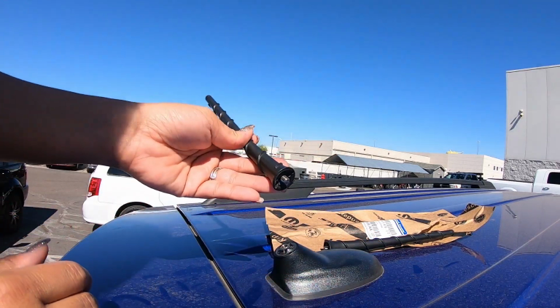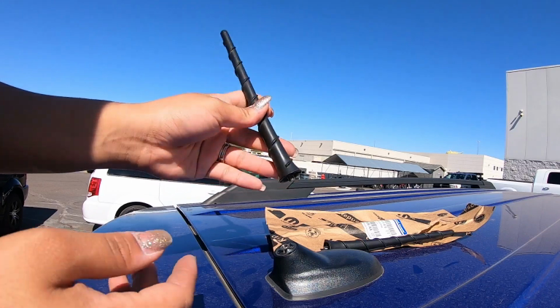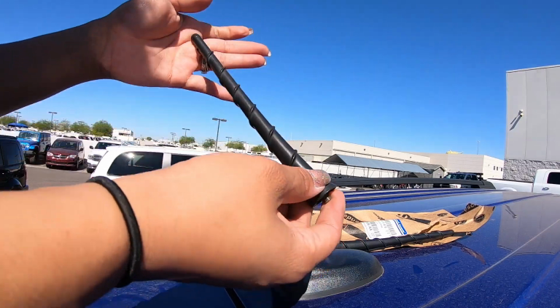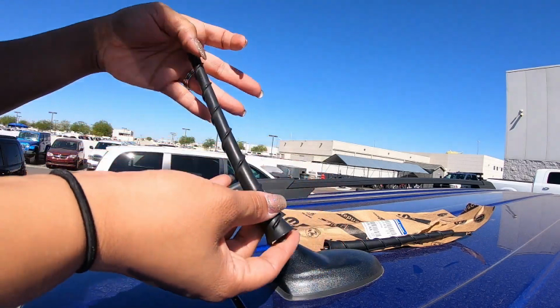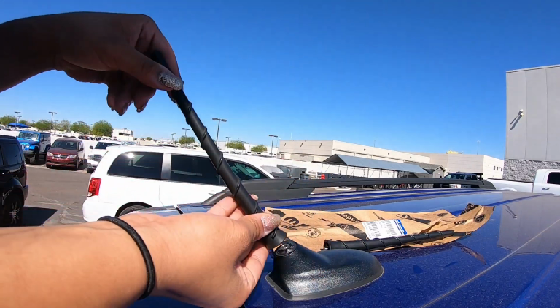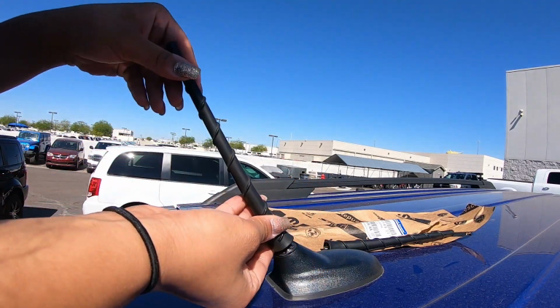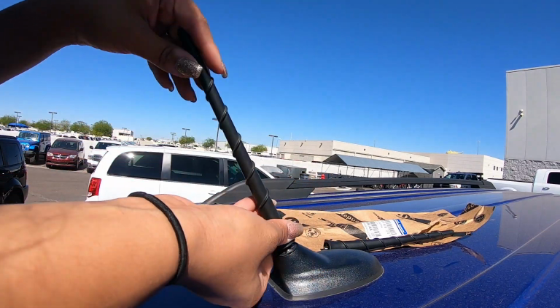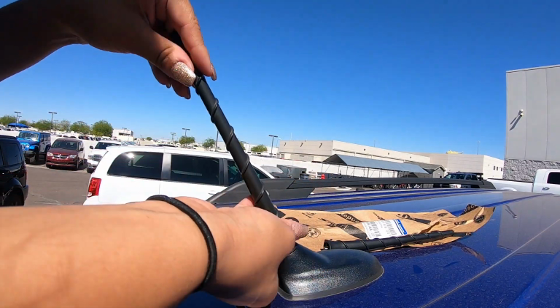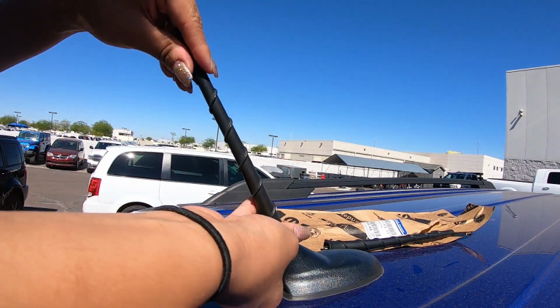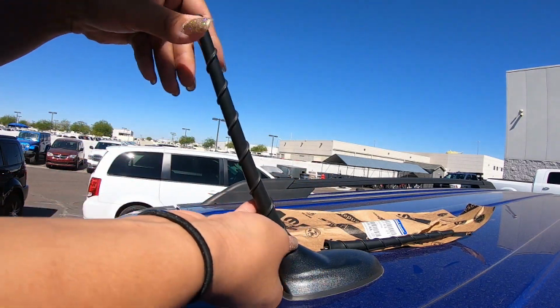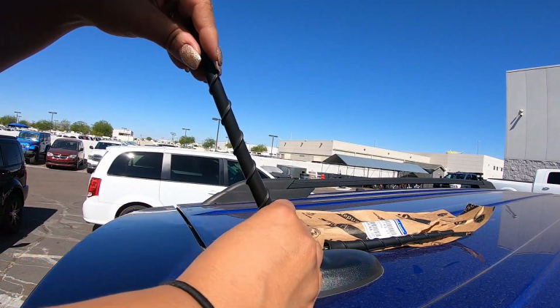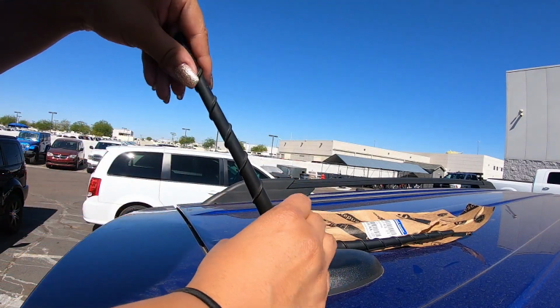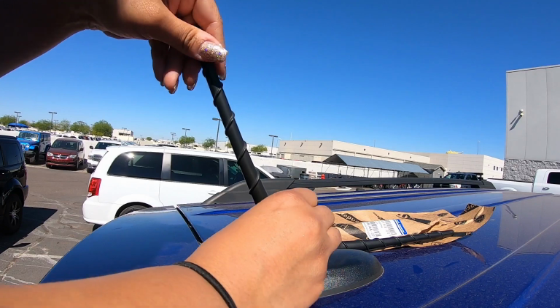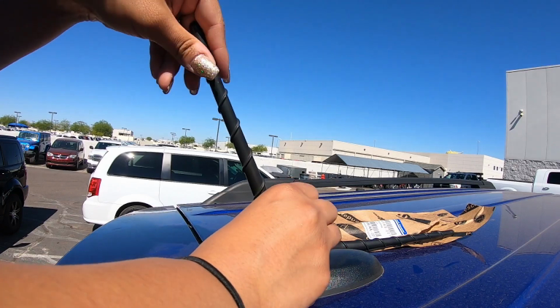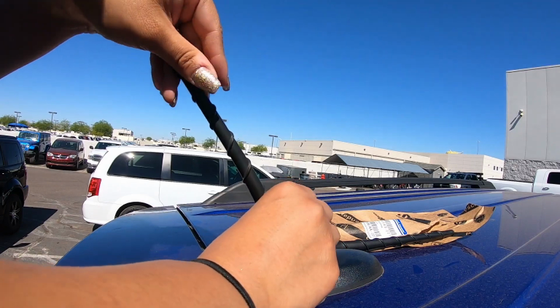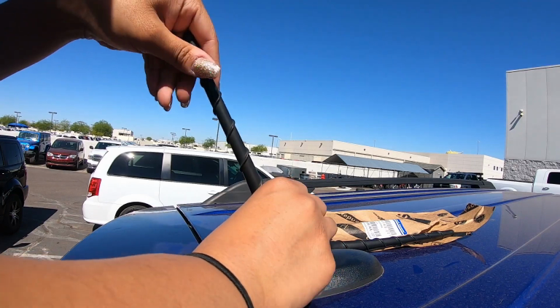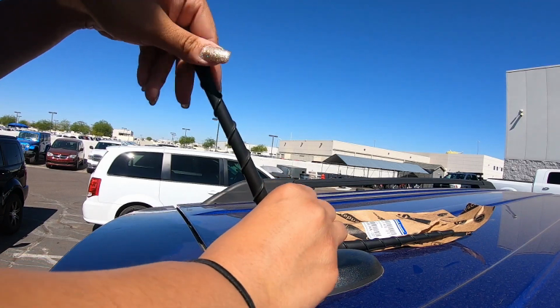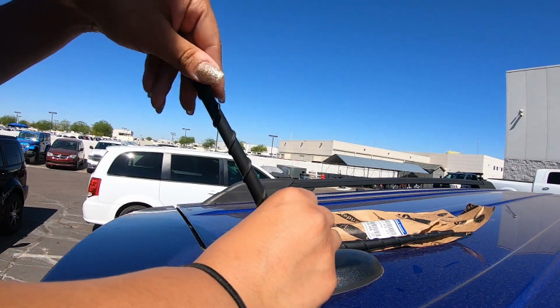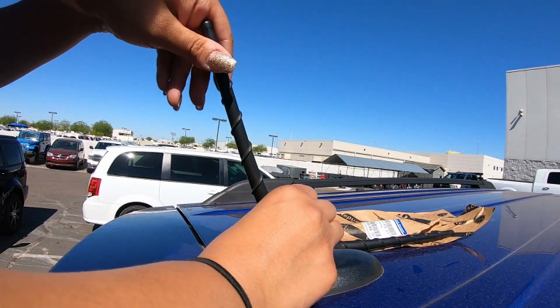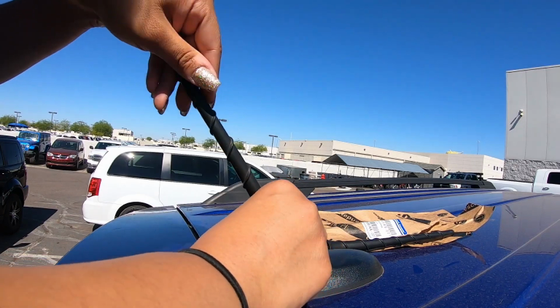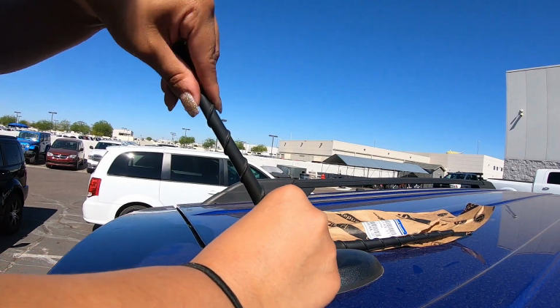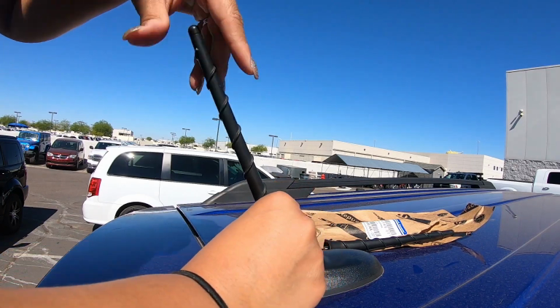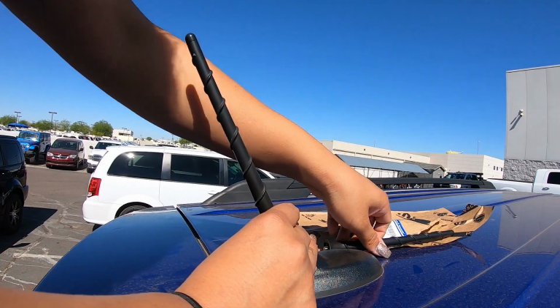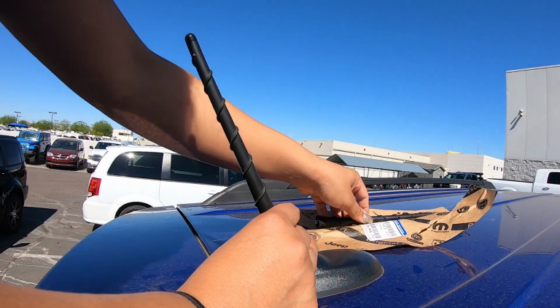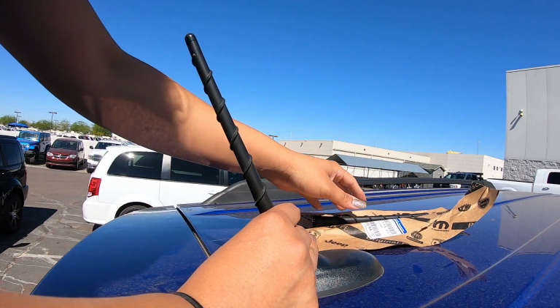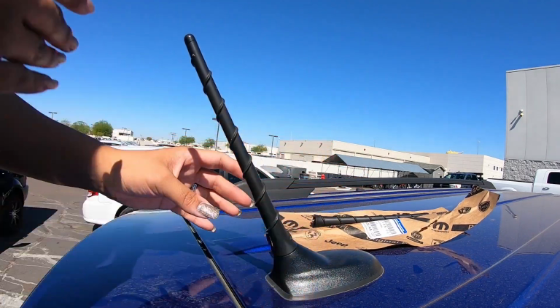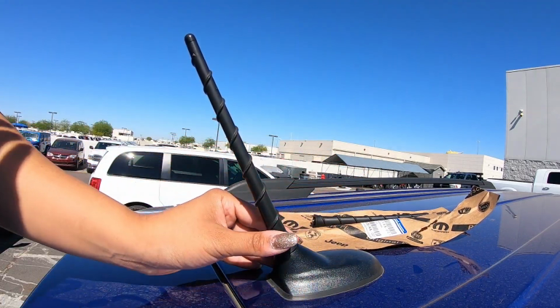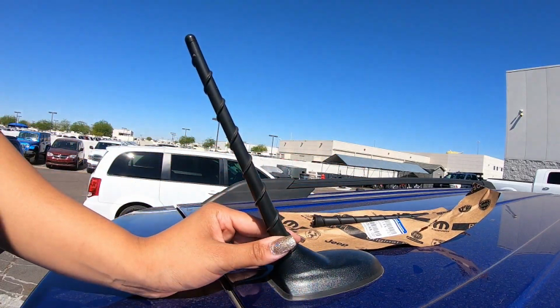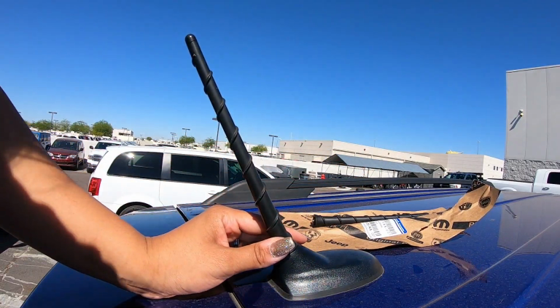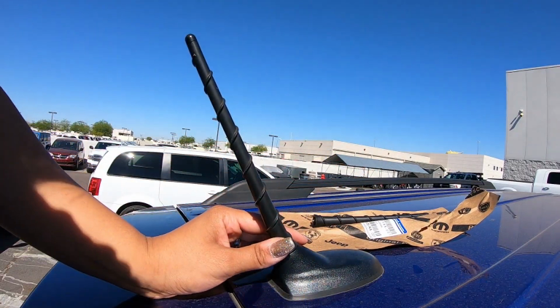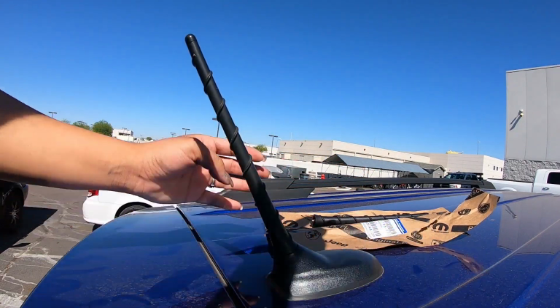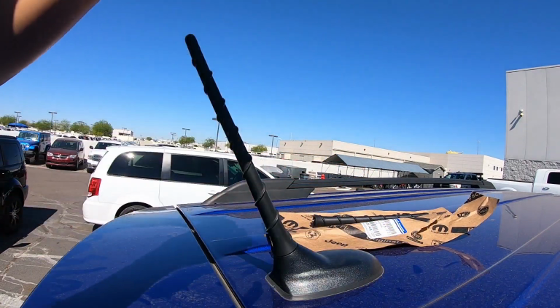So we've pretty much removed it and we're going to install it now. The reason these ones get replaced is because they lose reception for radio, or you lose it in a car wash, or they deteriorate like this.